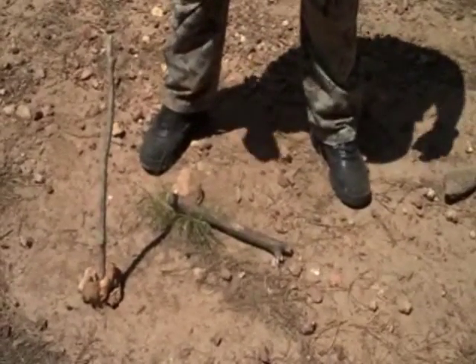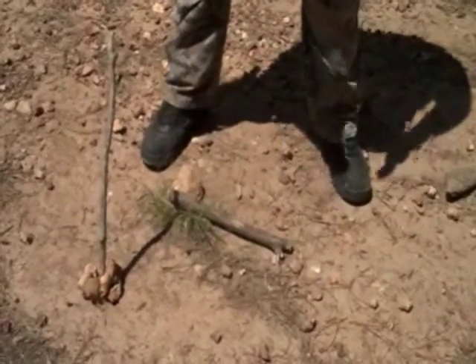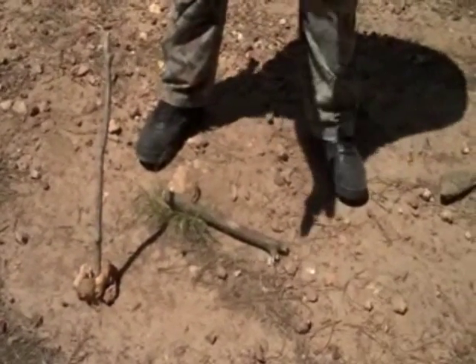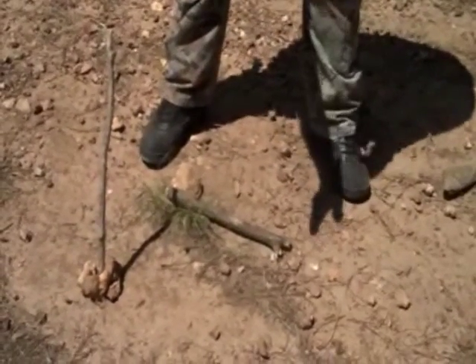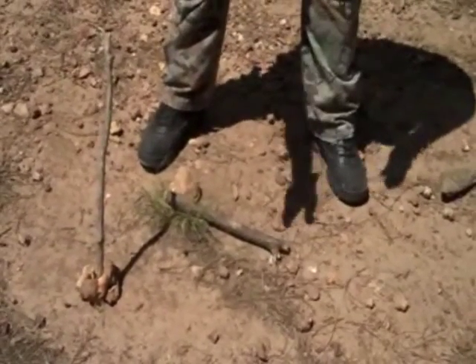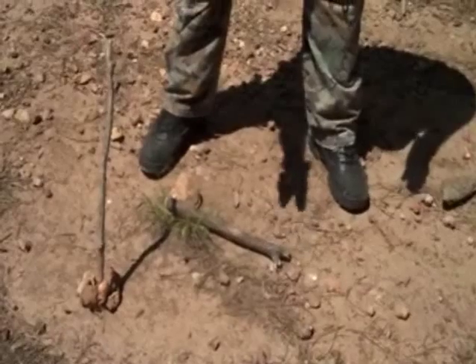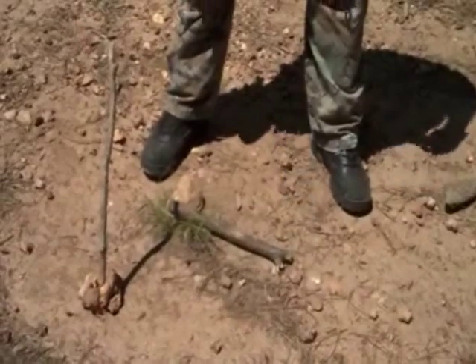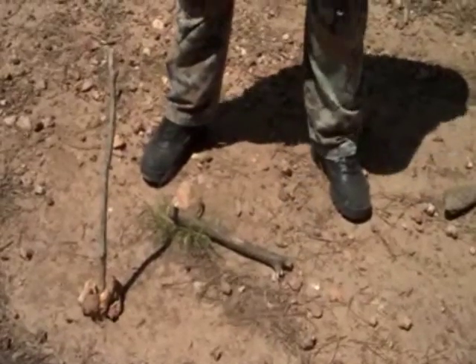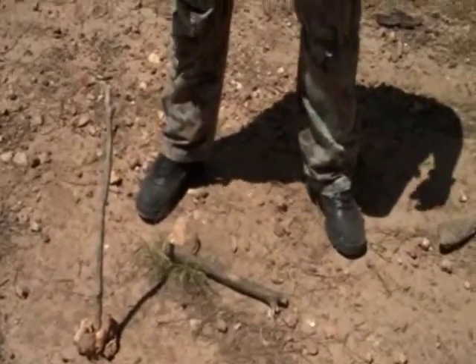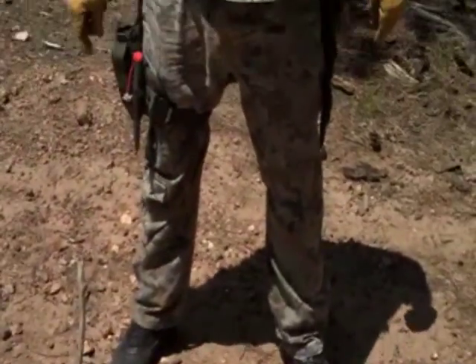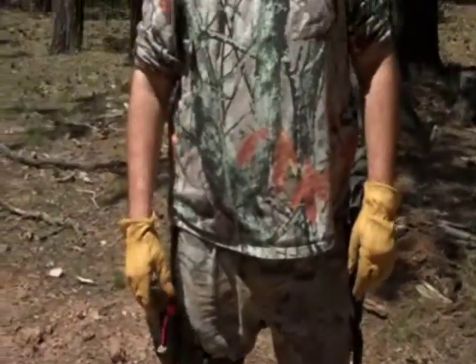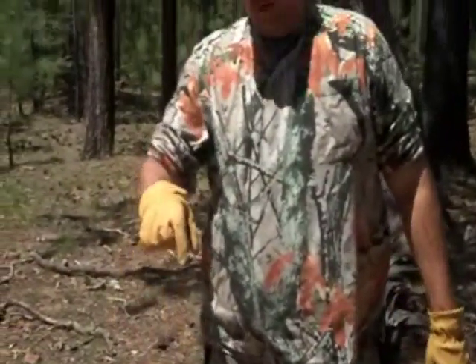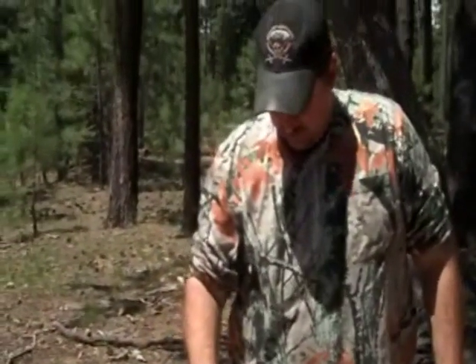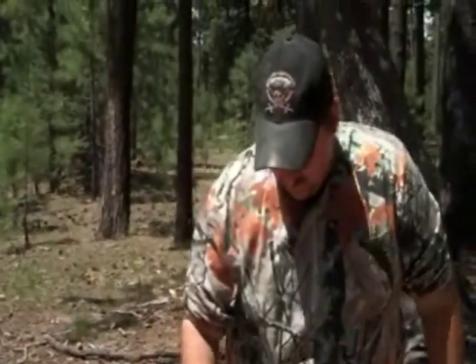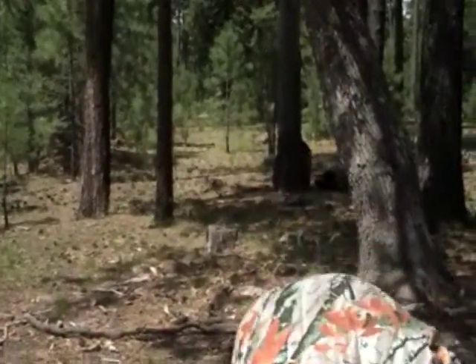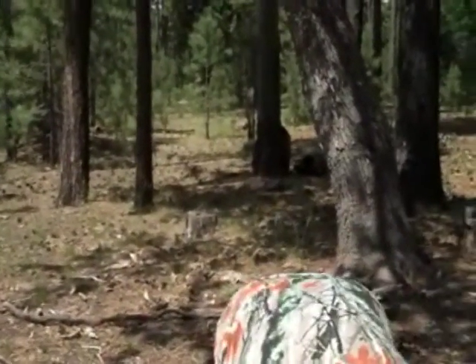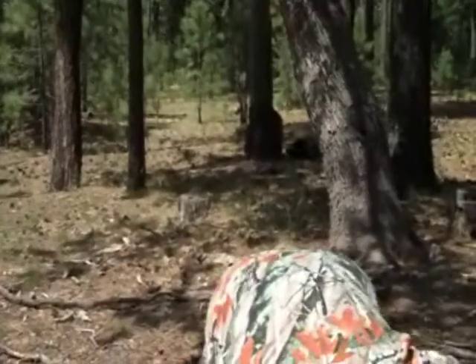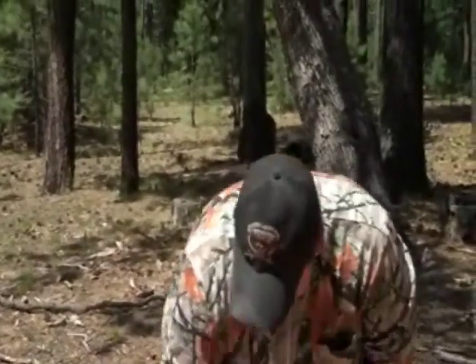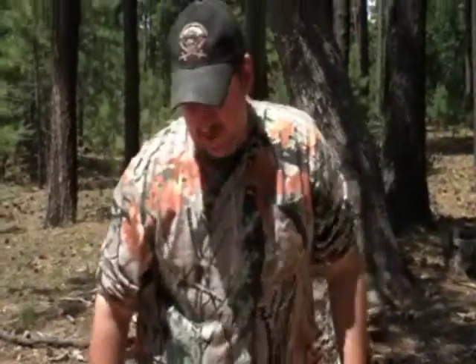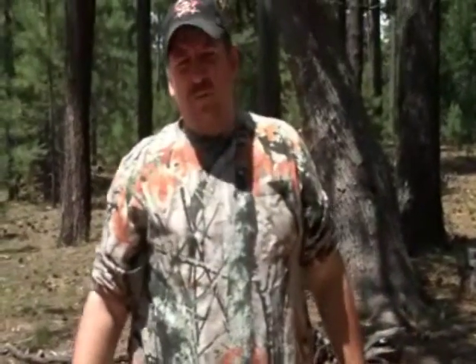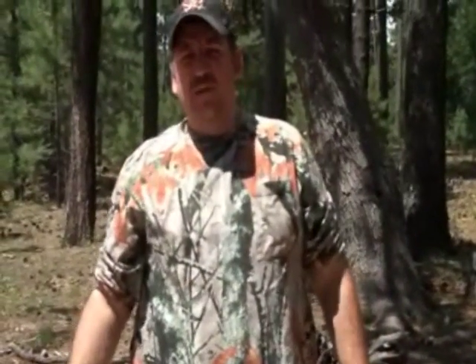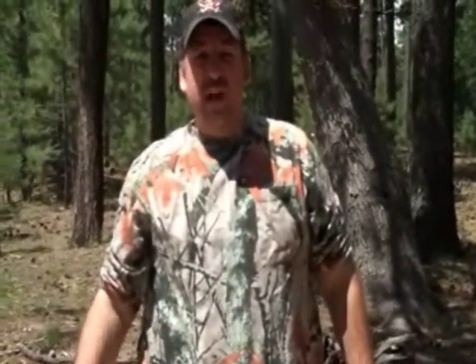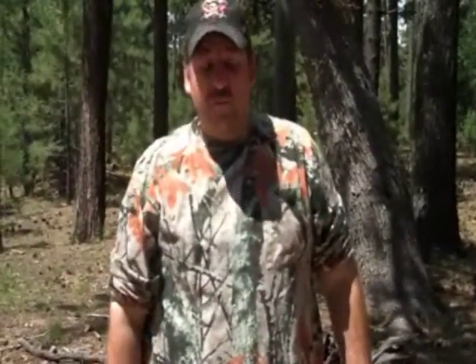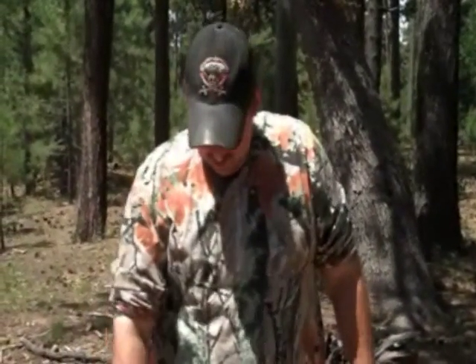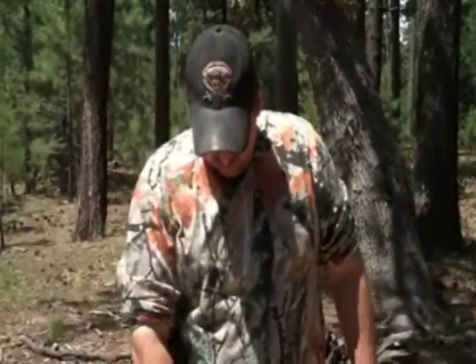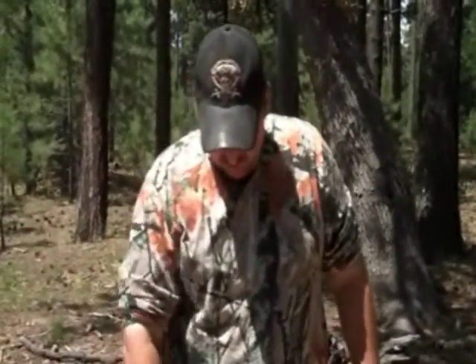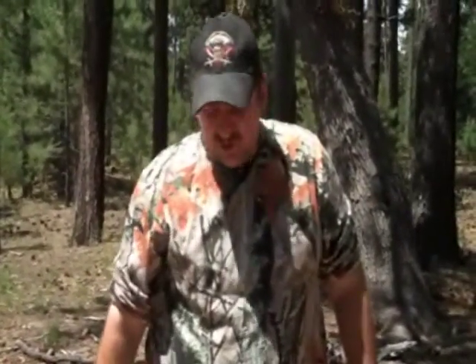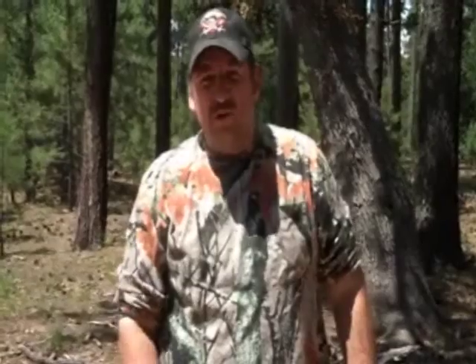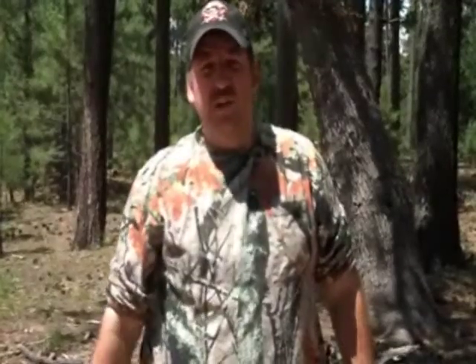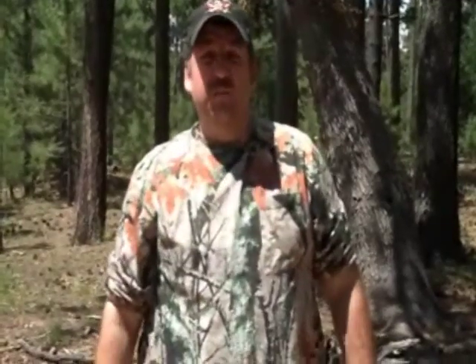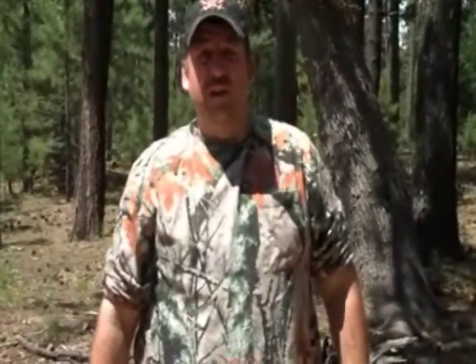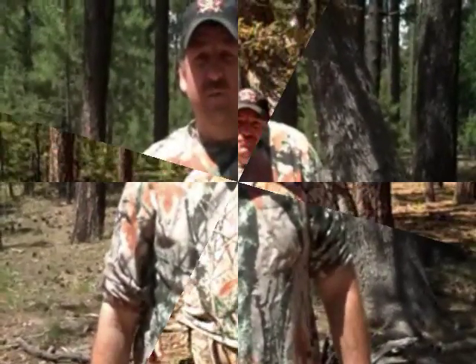If you put a 90-degree stick to that, that'll be your north and south line. So we're going to let this go for a few minutes and come back in probably 15 minutes, a half hour maybe, and we'll mark the other shadow and show you against the compass how accurate this can be.